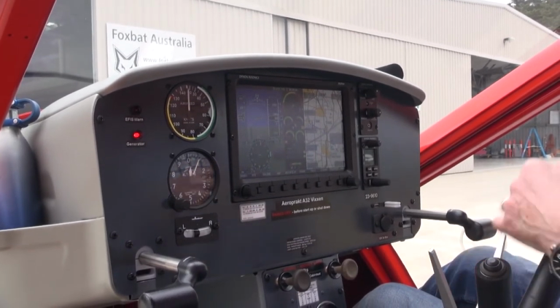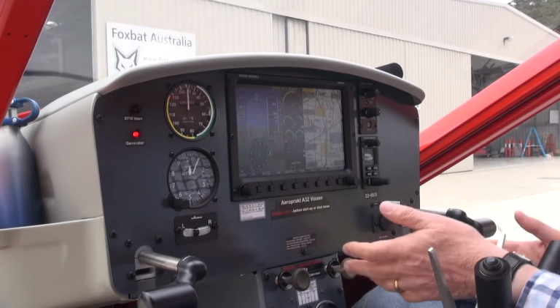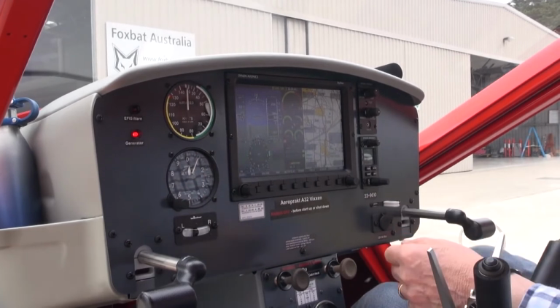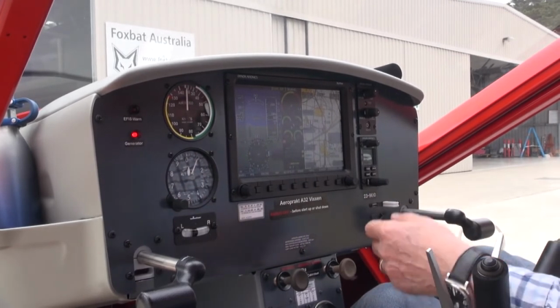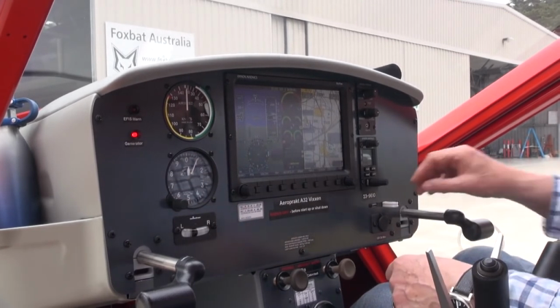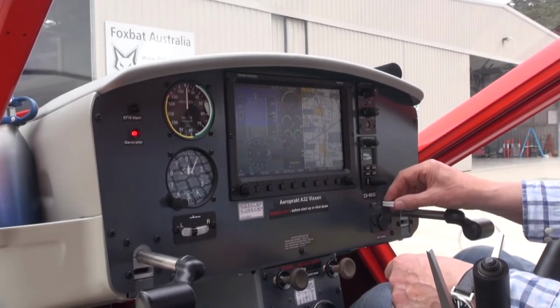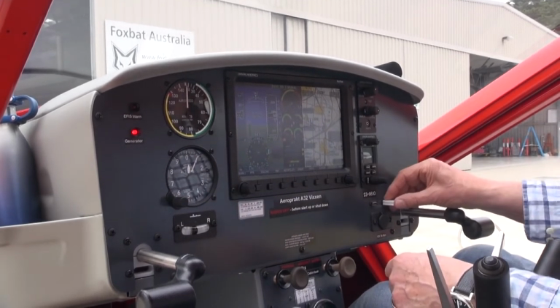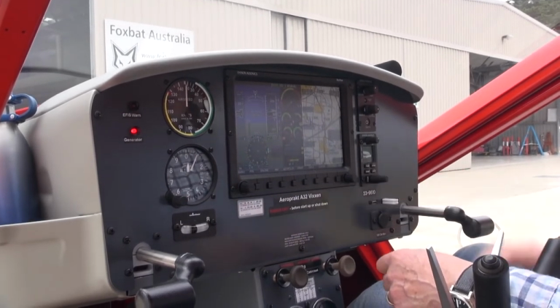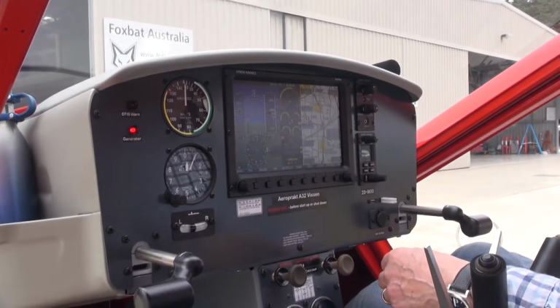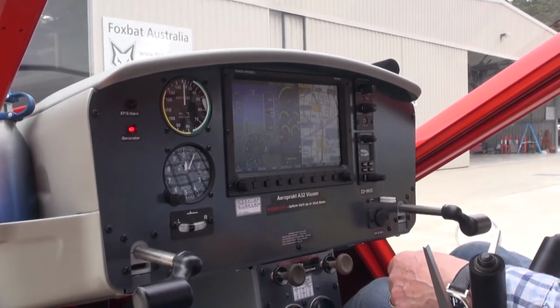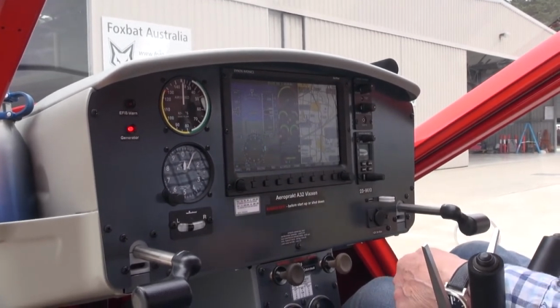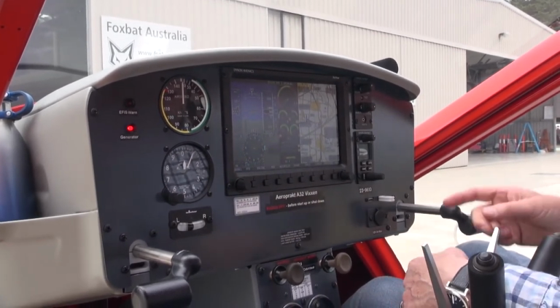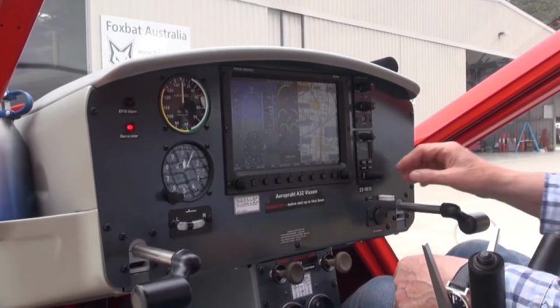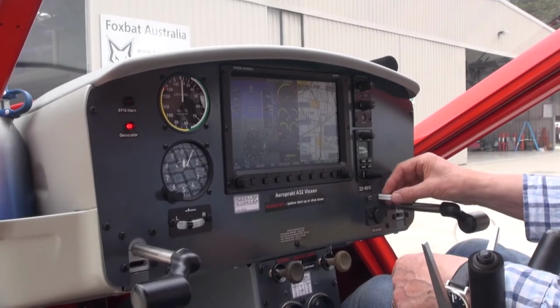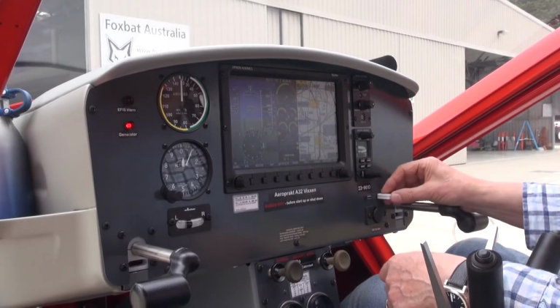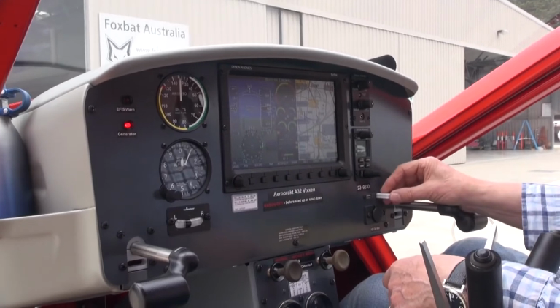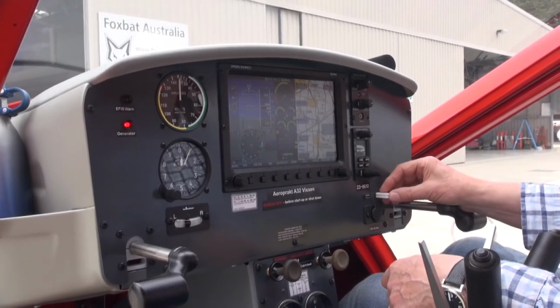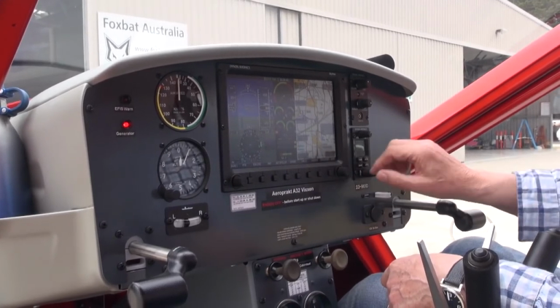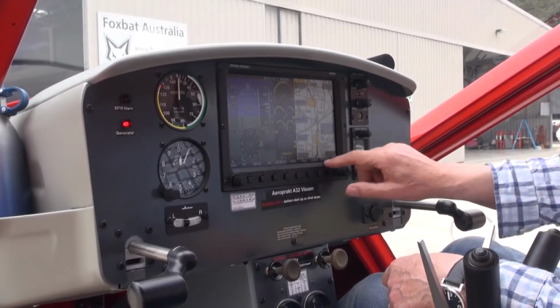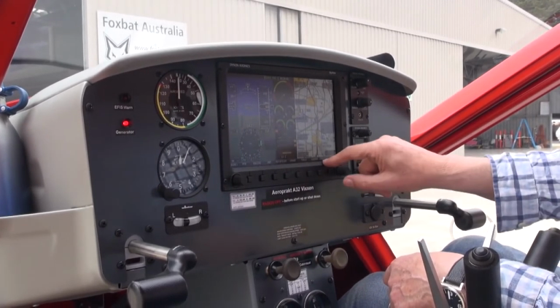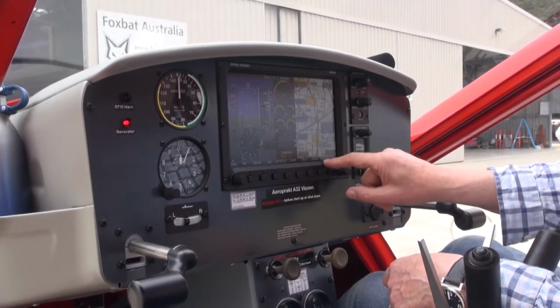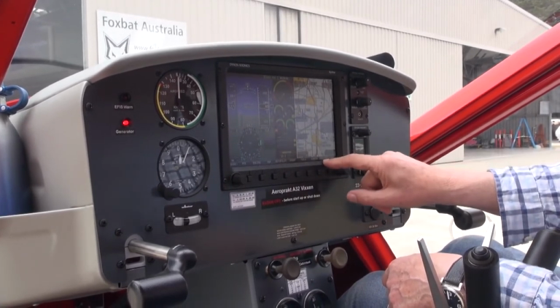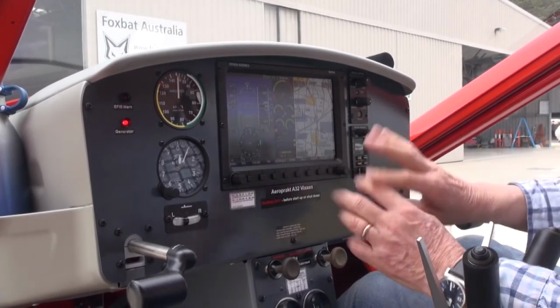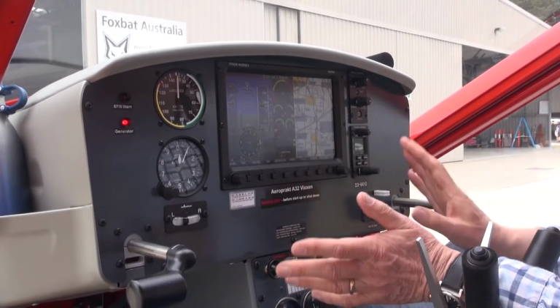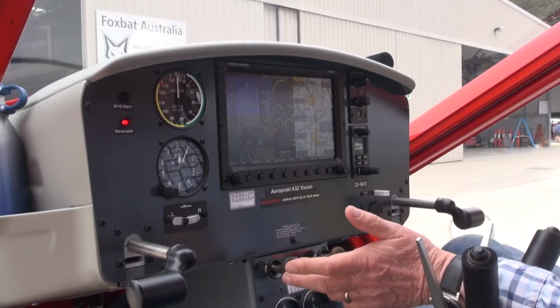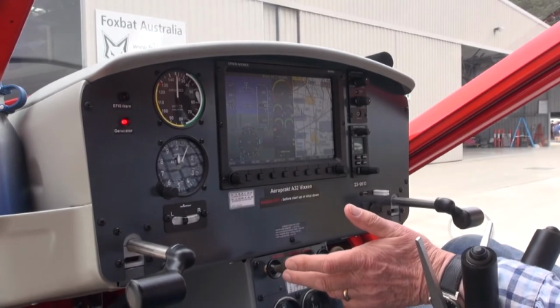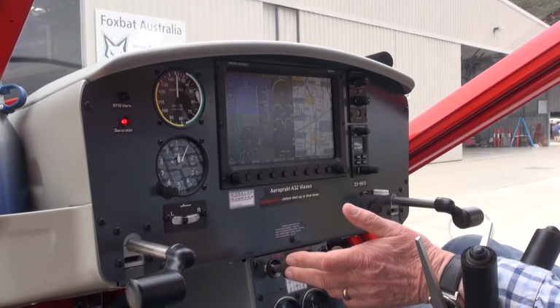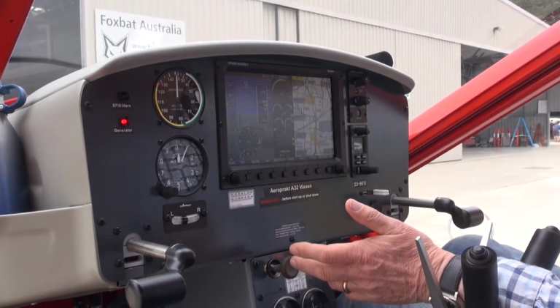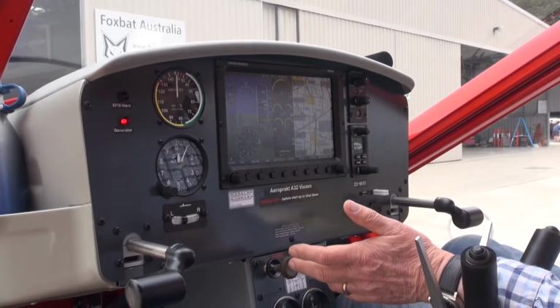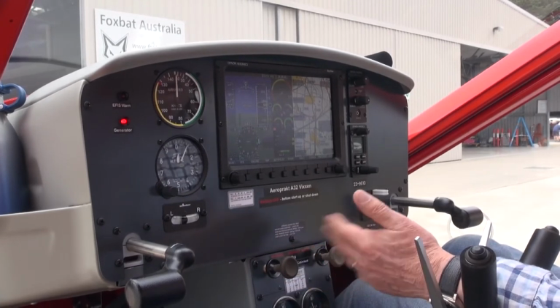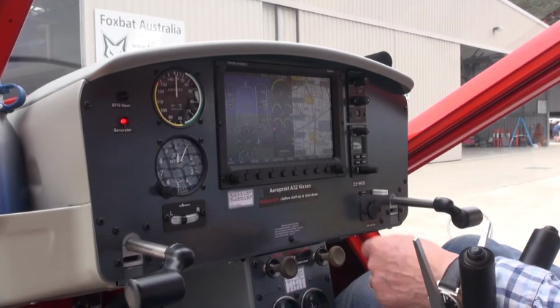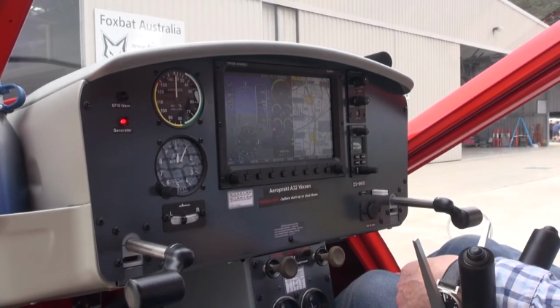When you arrive in the aircraft, you connect up to the local Wi-Fi, download the flight plan from your iPad into the Dynon screen here, and it saves you mucking around in the aircraft before flight to get things organized.